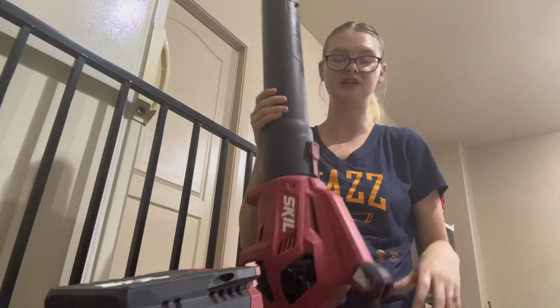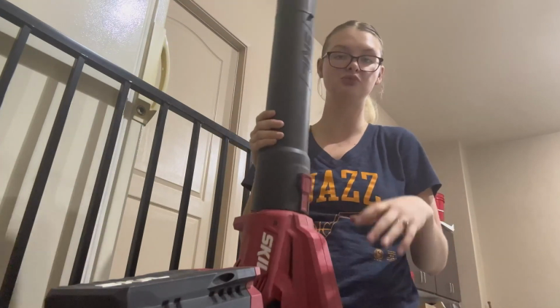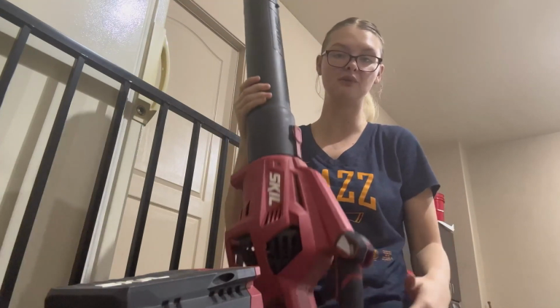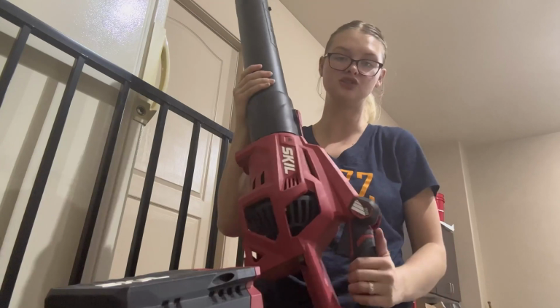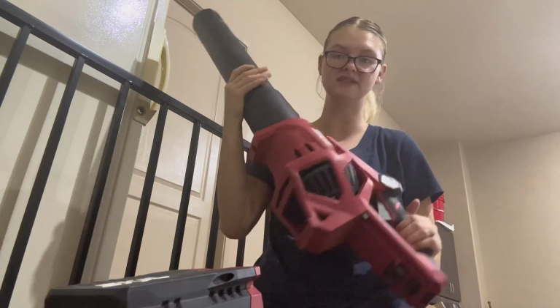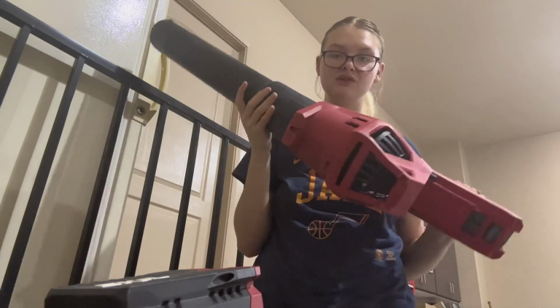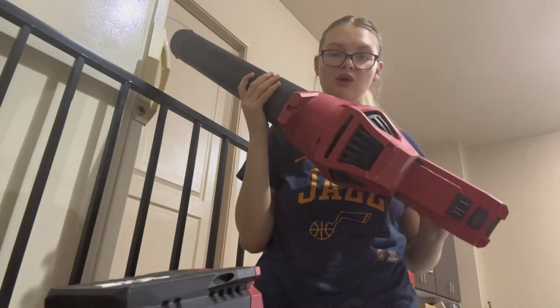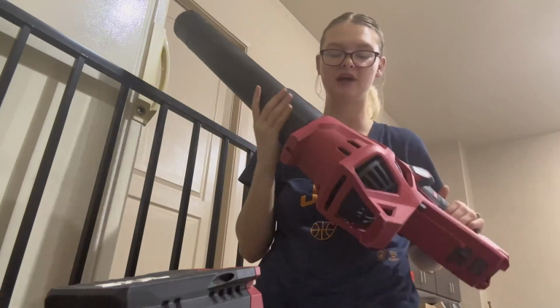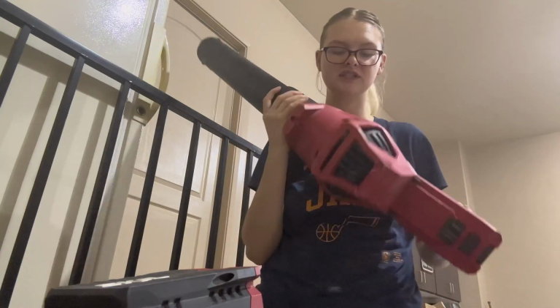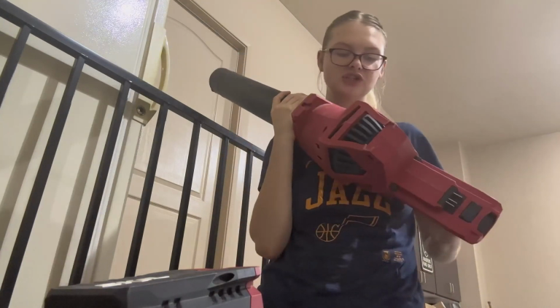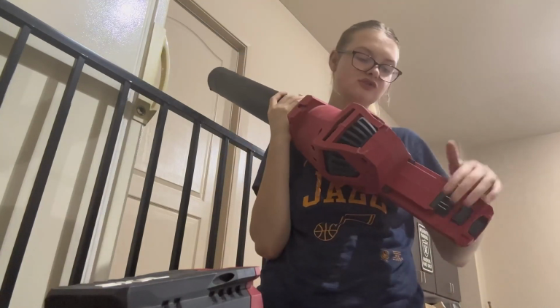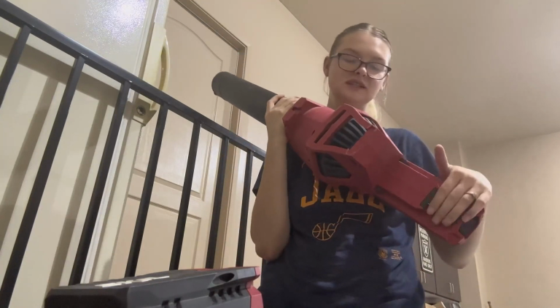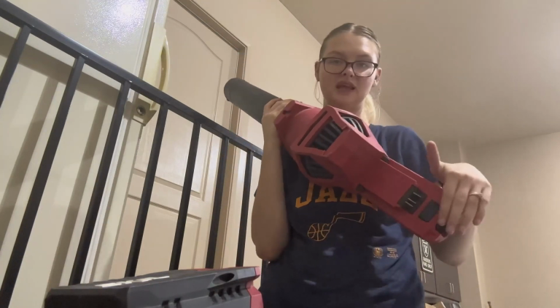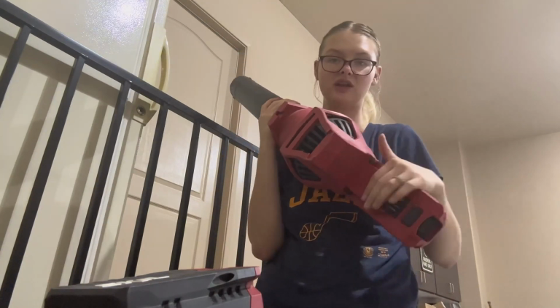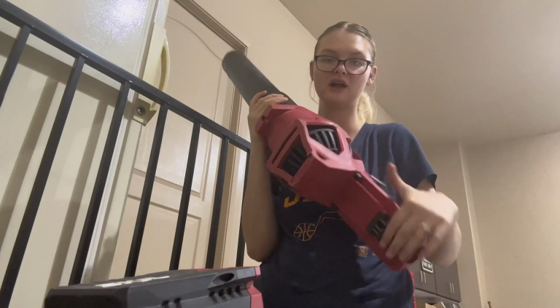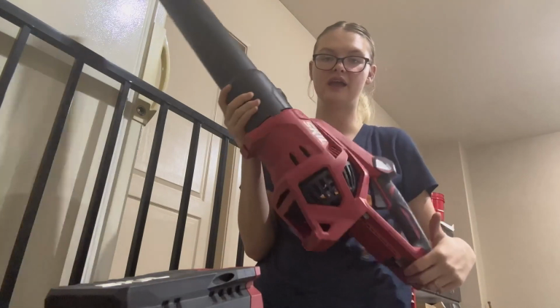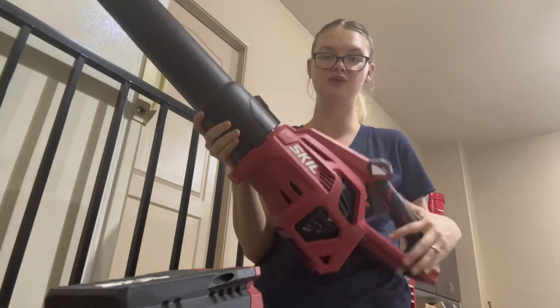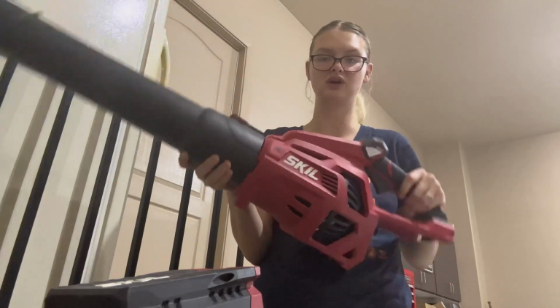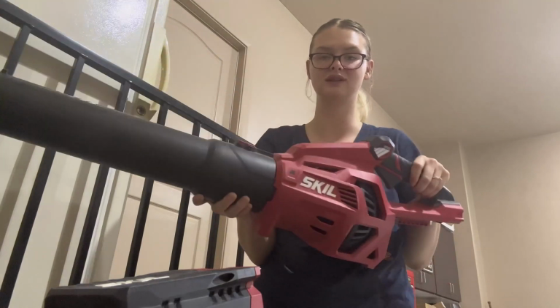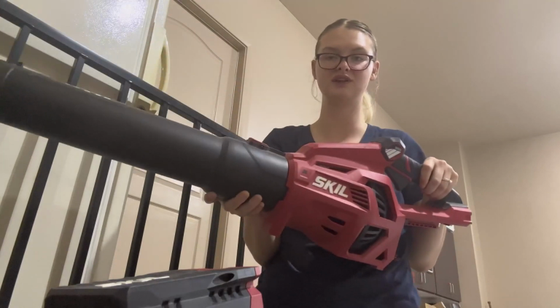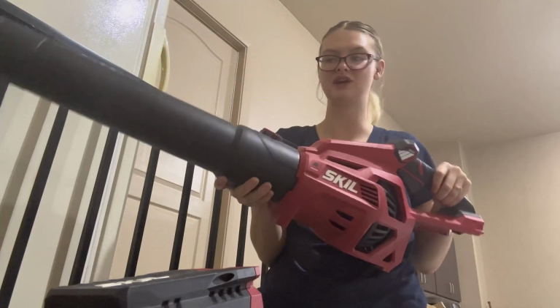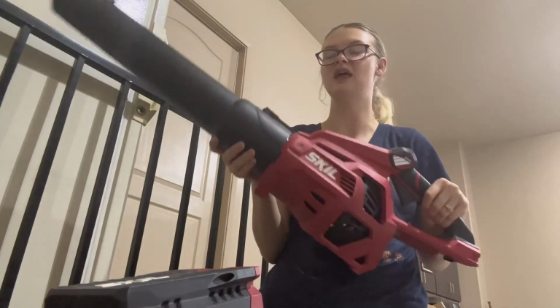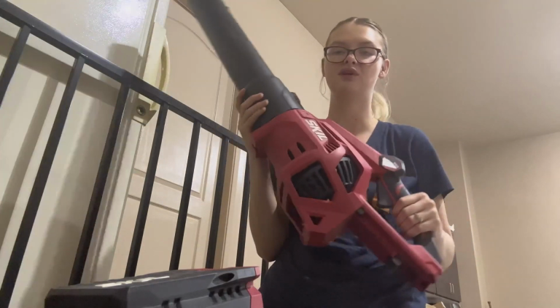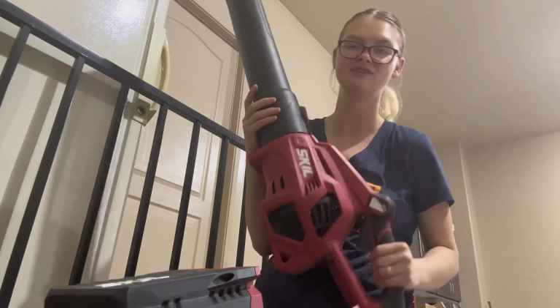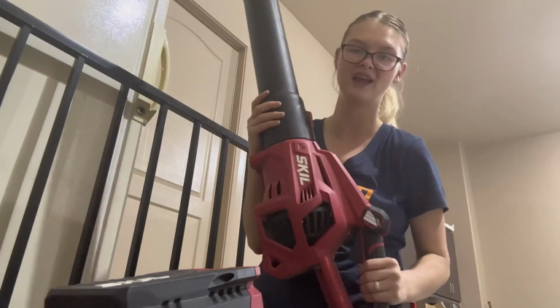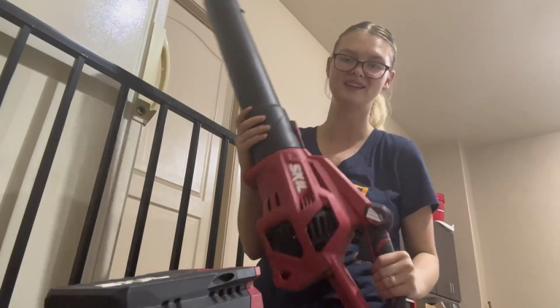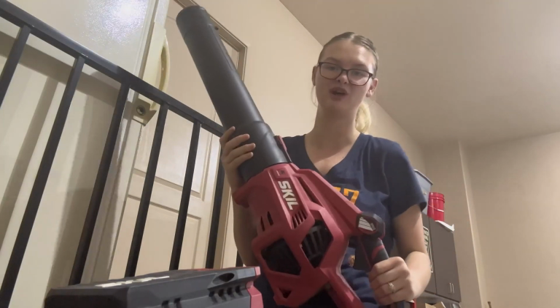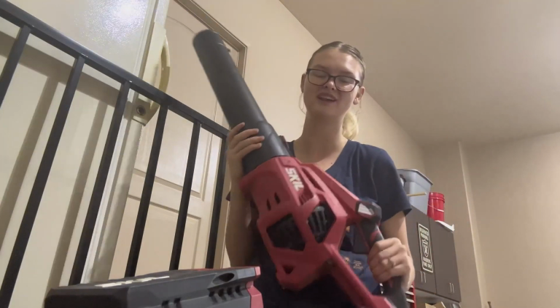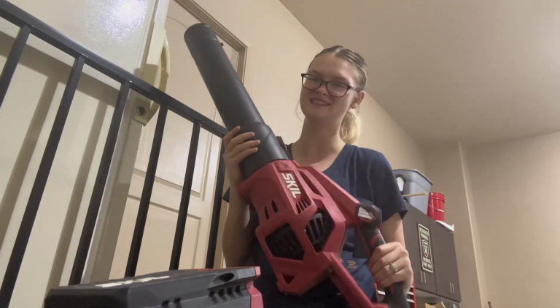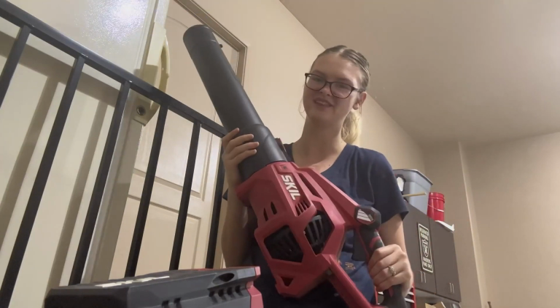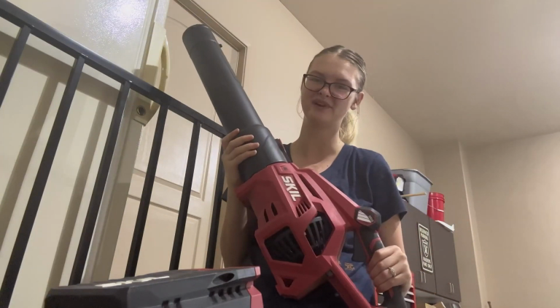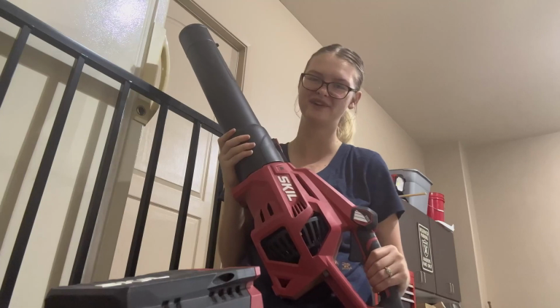It's super lightweight, super easy to use. When the battery is done charging, you just slide it on here and you are literally good to go. If you are on the hunt for a leaf blower, this is definitely the product for you.